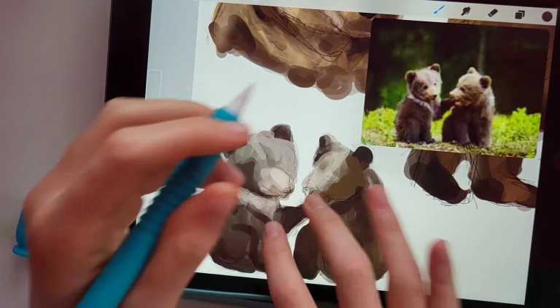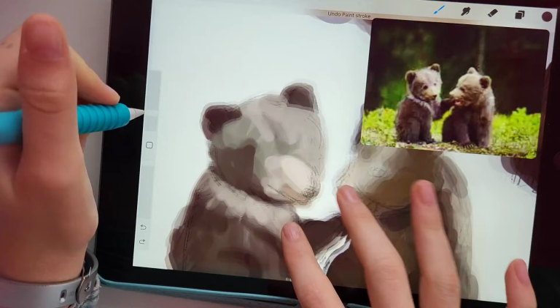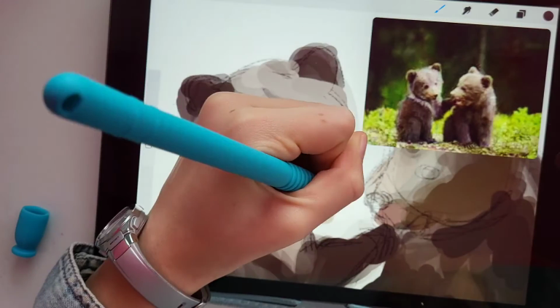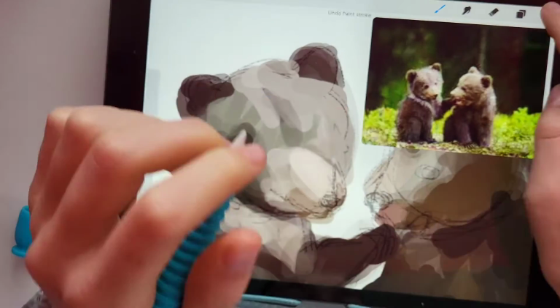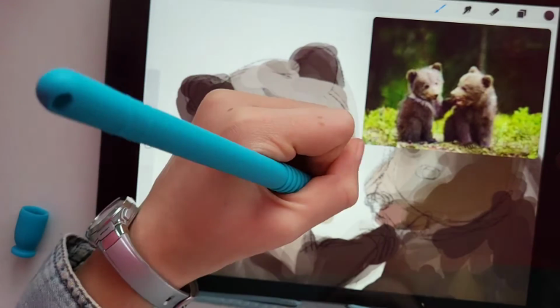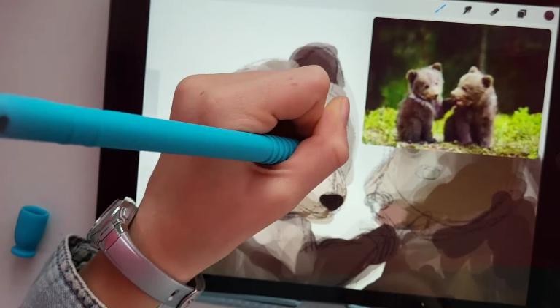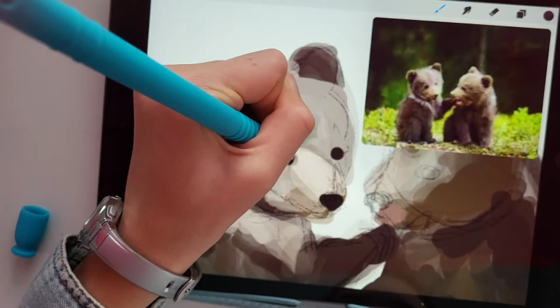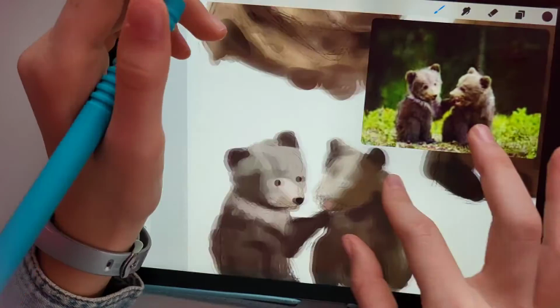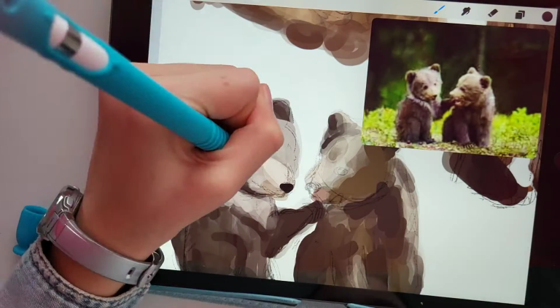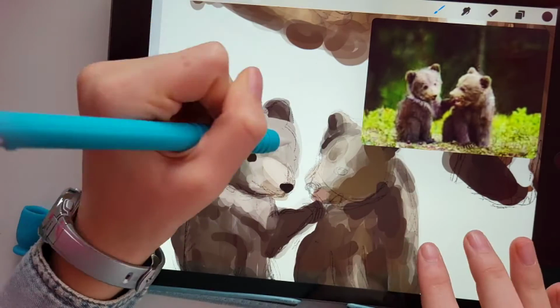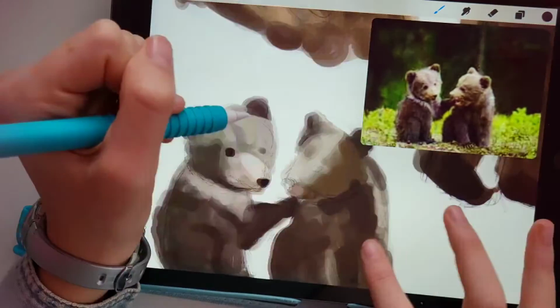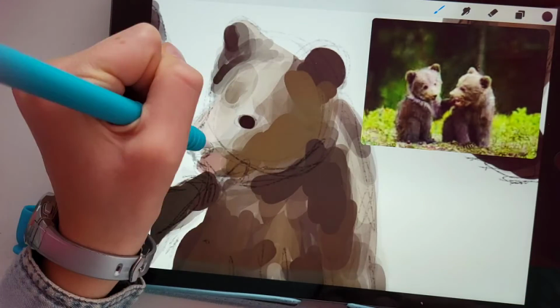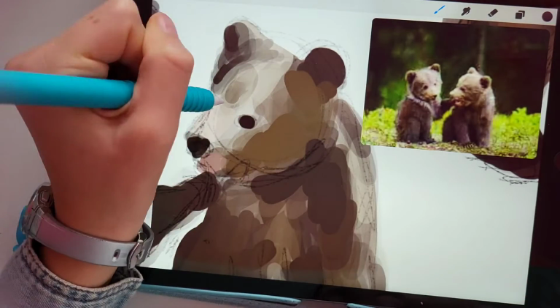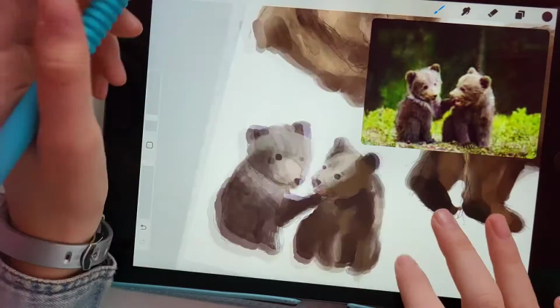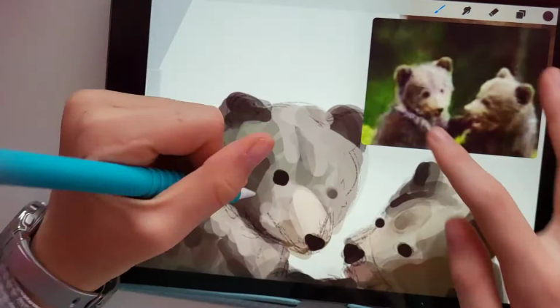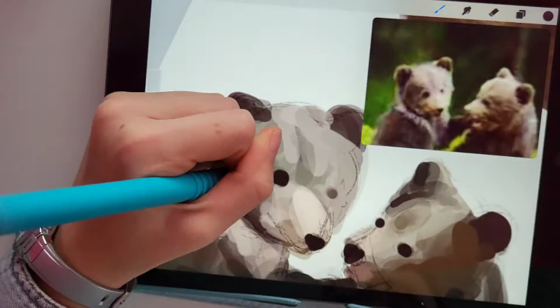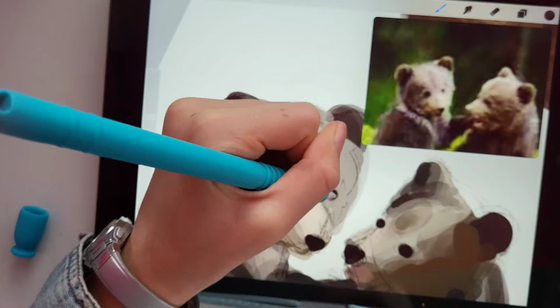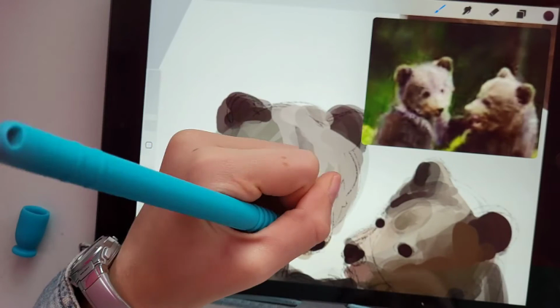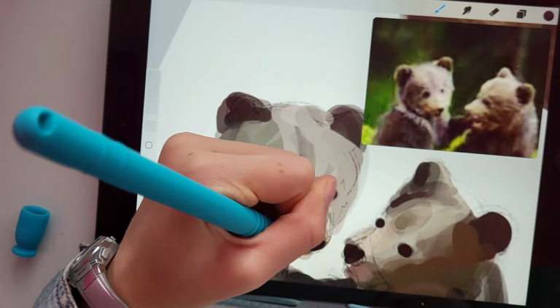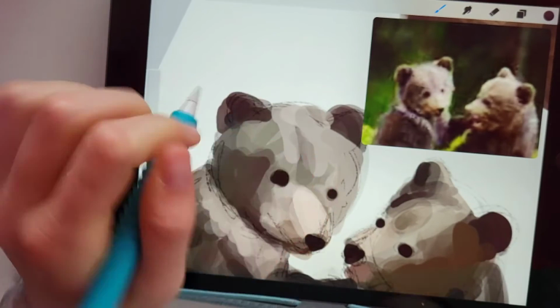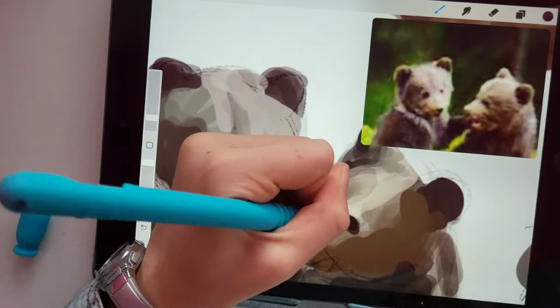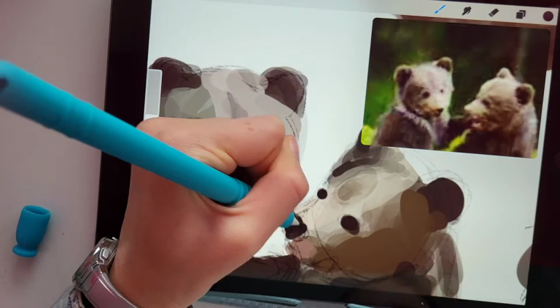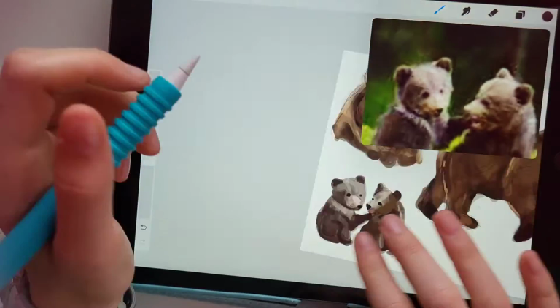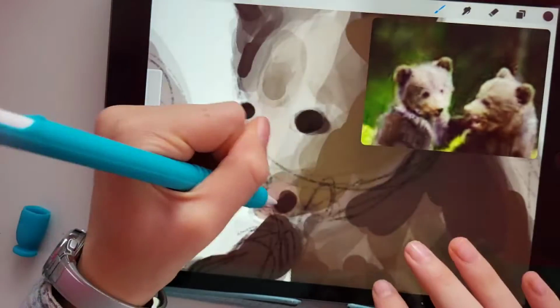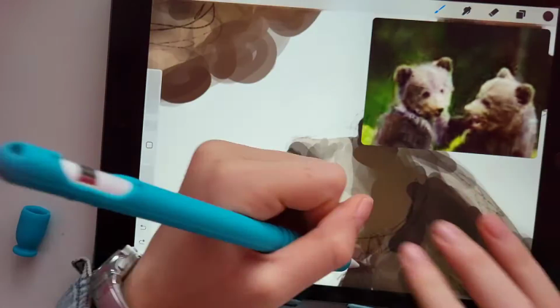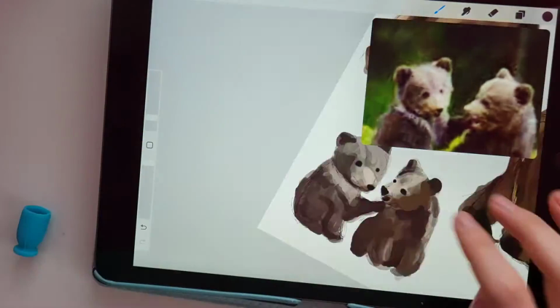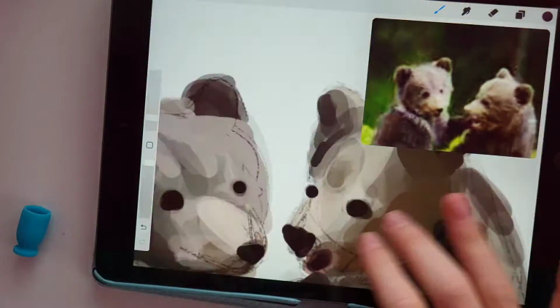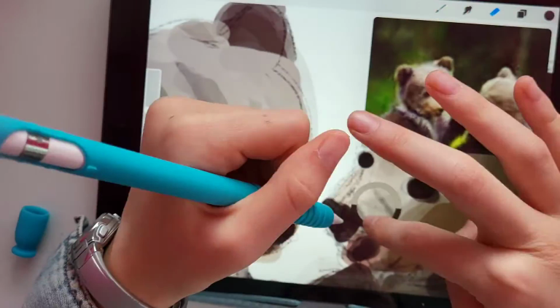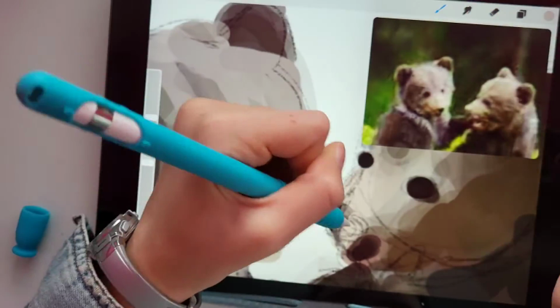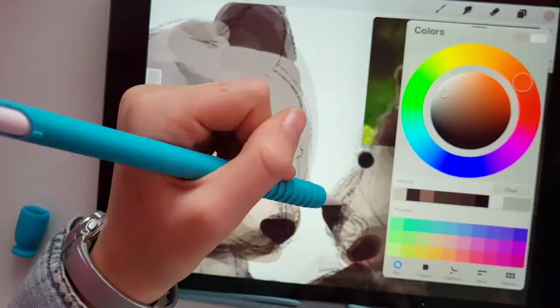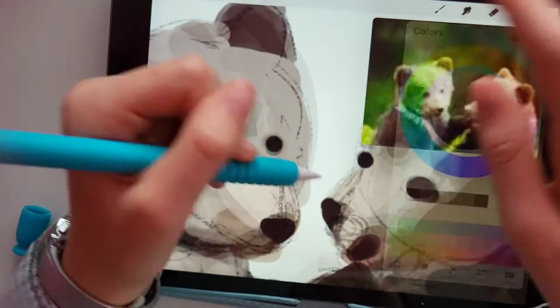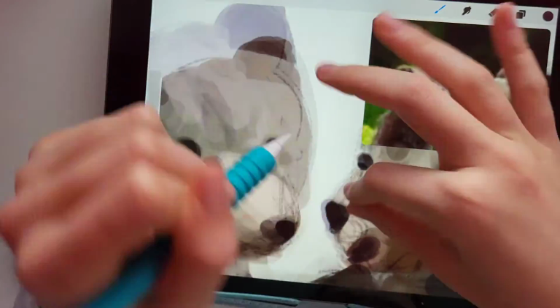Believe it or not, I just did some finishing details — blending everything together, adding the eyes and nose, and adding some little highlights on them to finish everything off. And then they were done.